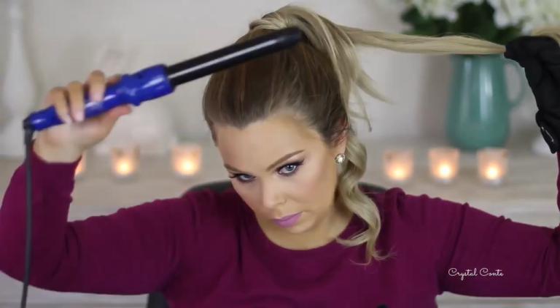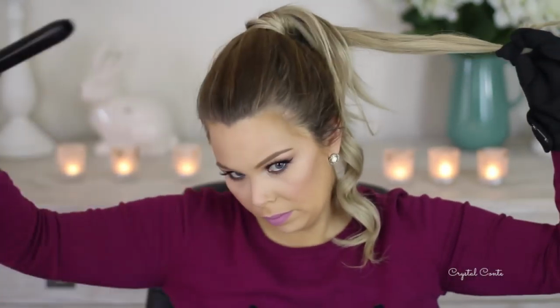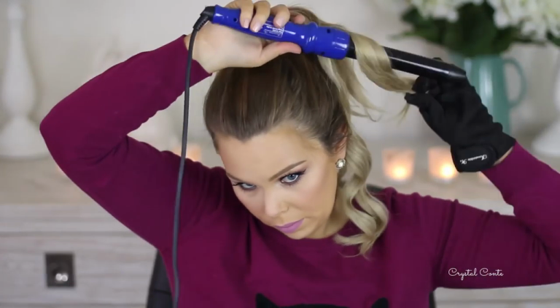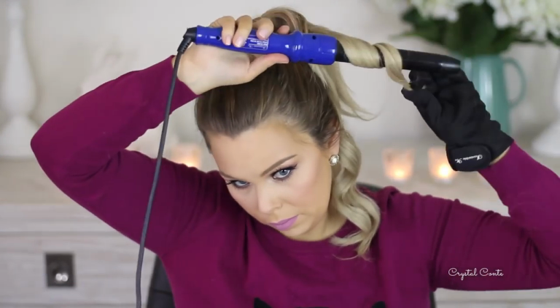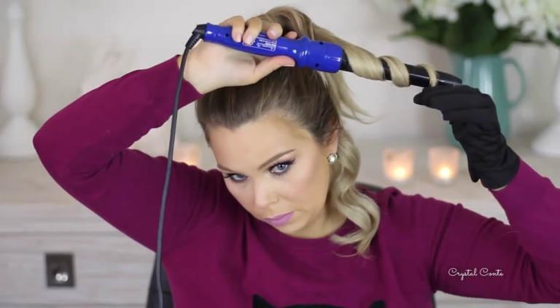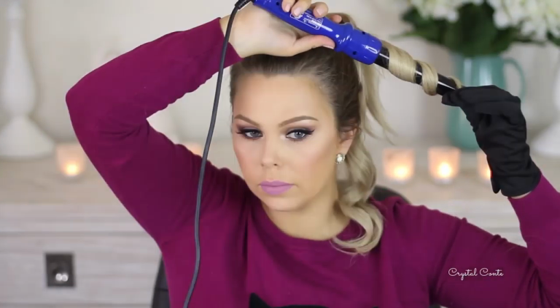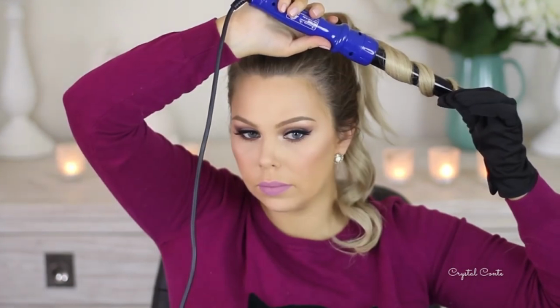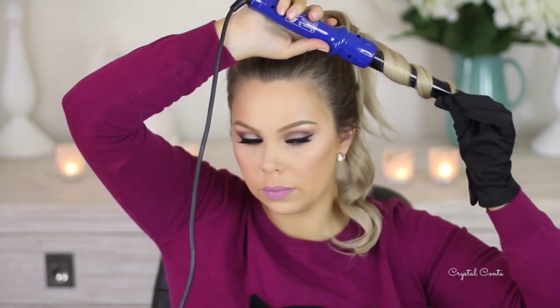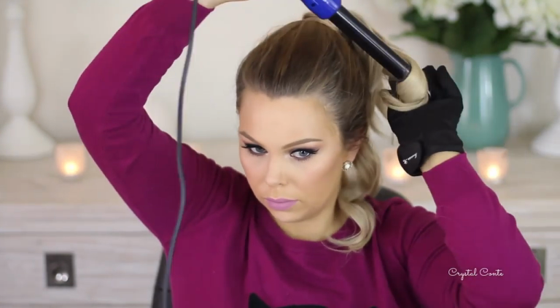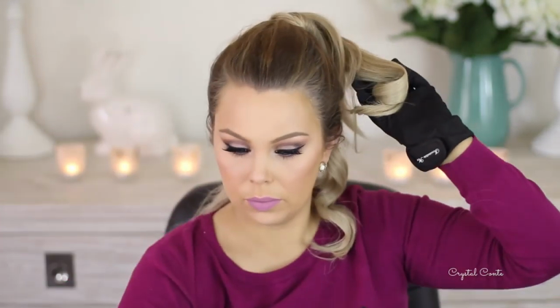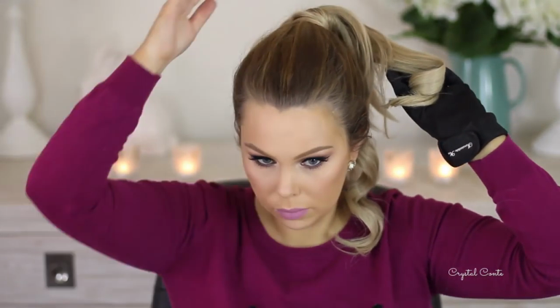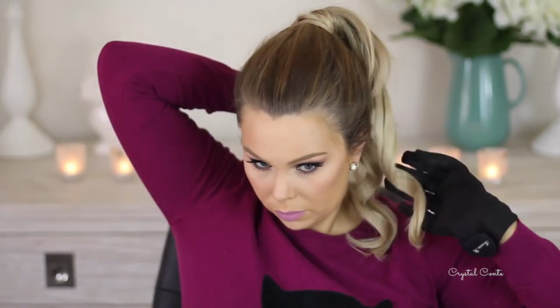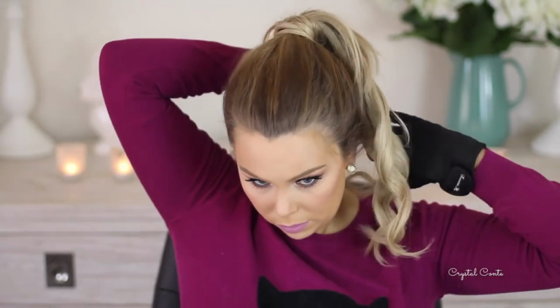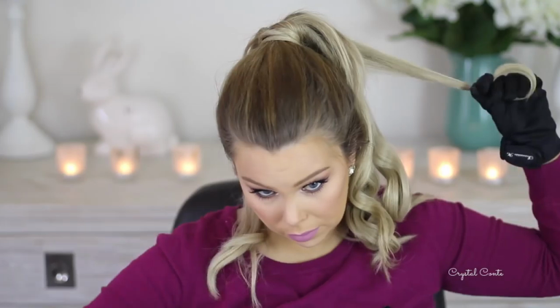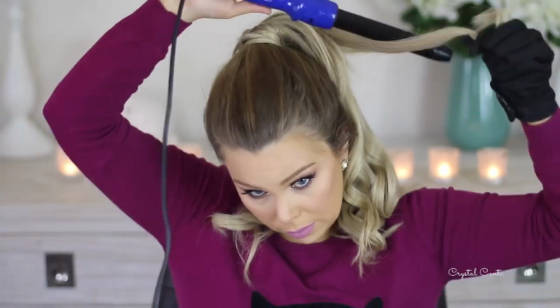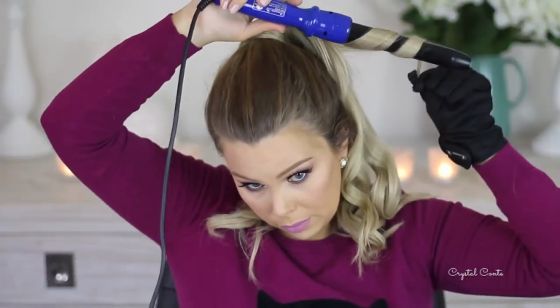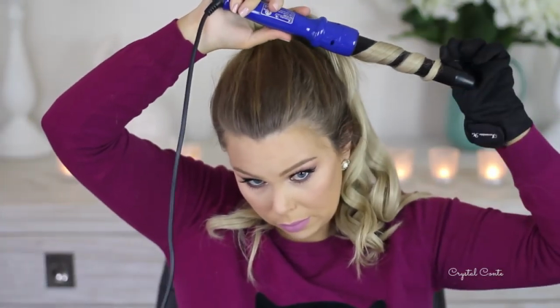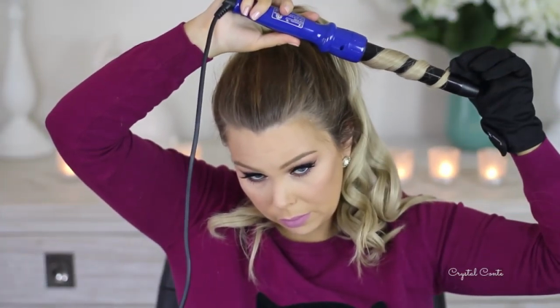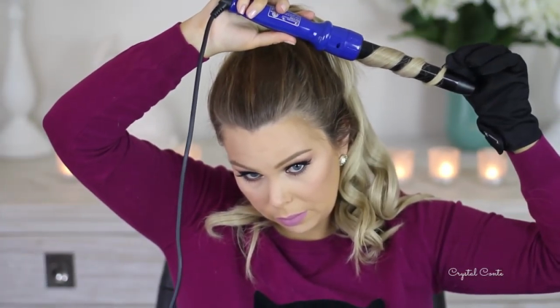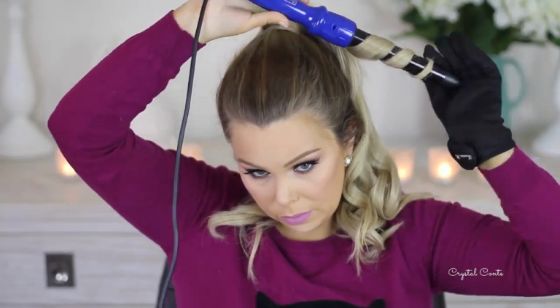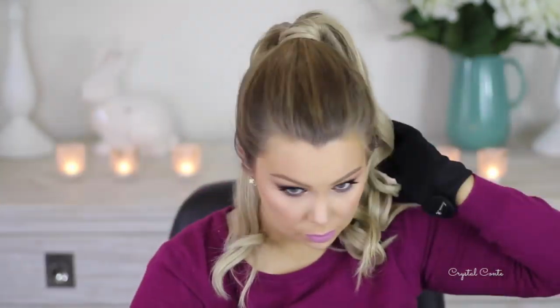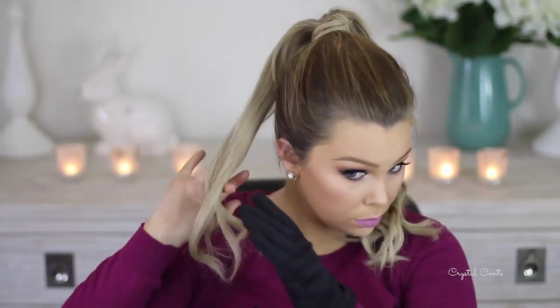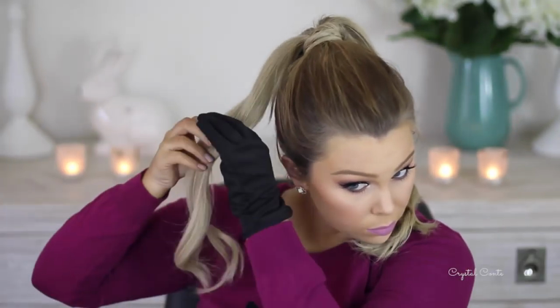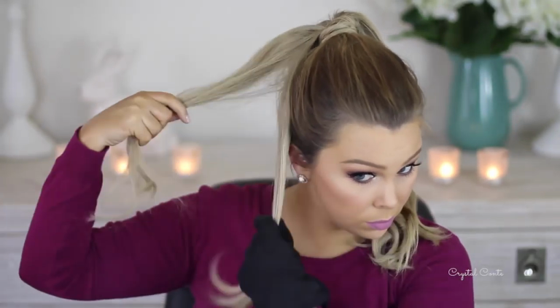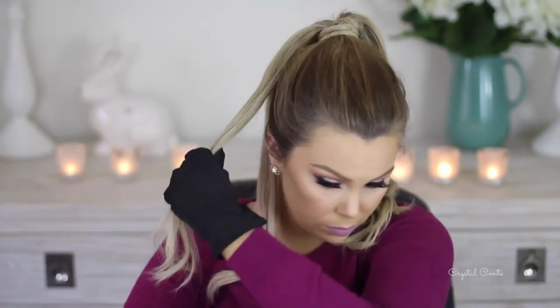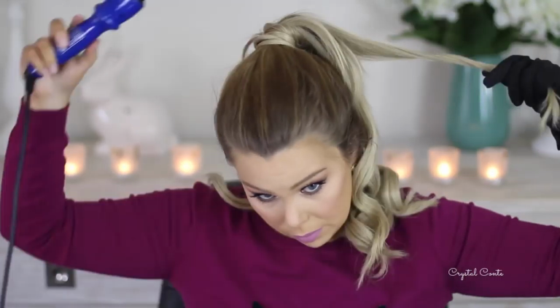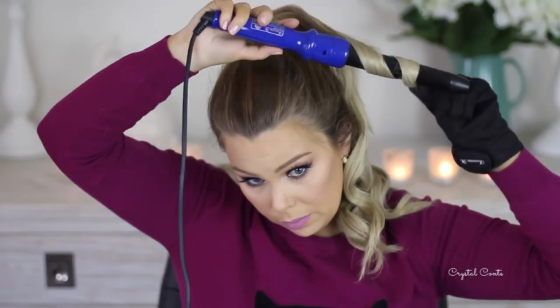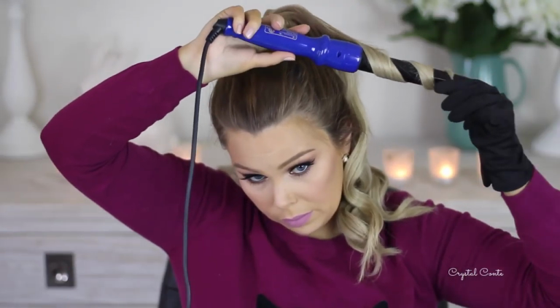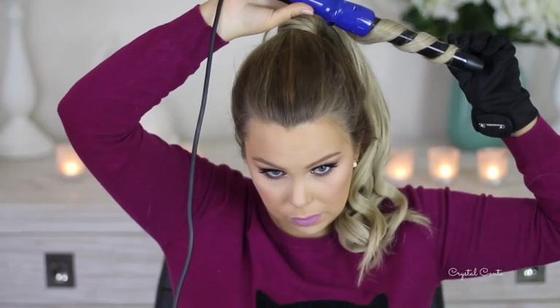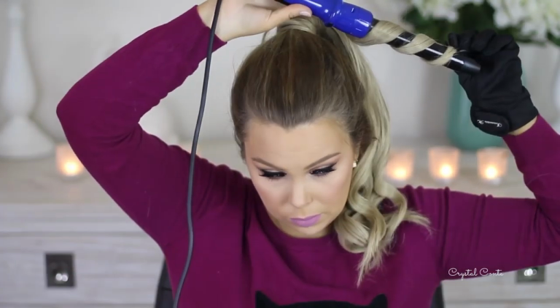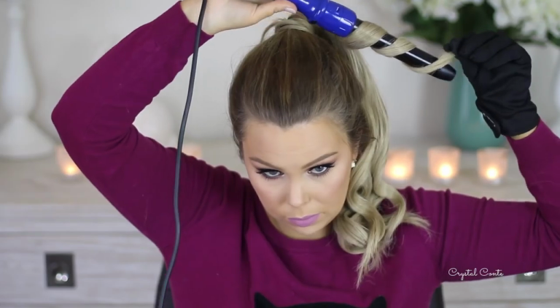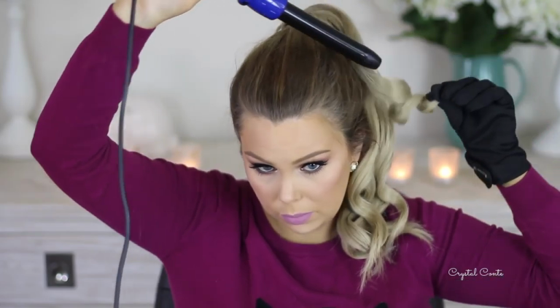If you curl your hair in the same way, the curls will stick together. But if you curl them in opposite directions, they don't tend to stick together, so they'll be more voluminous, if that makes sense.